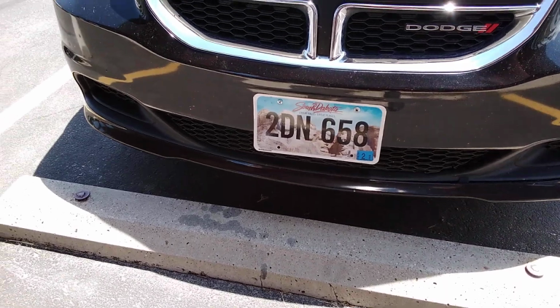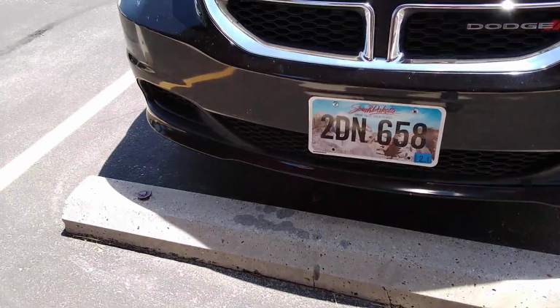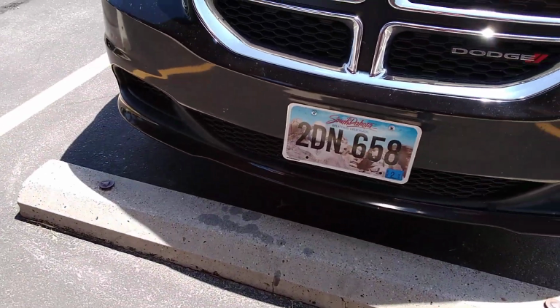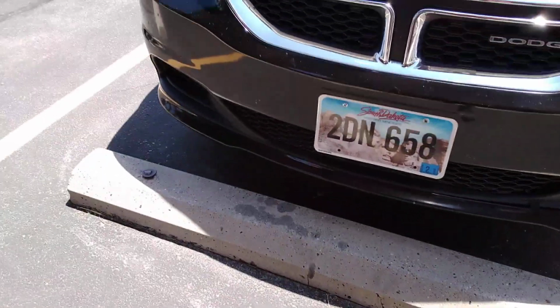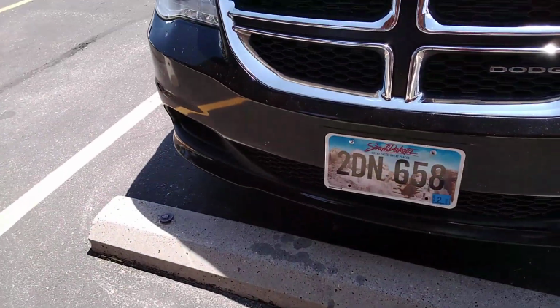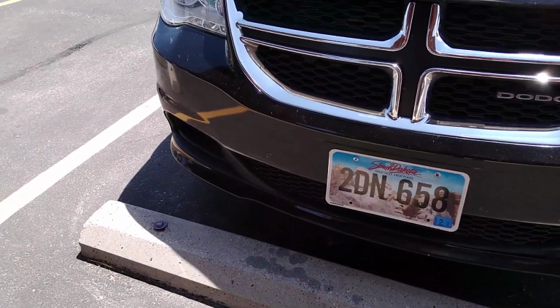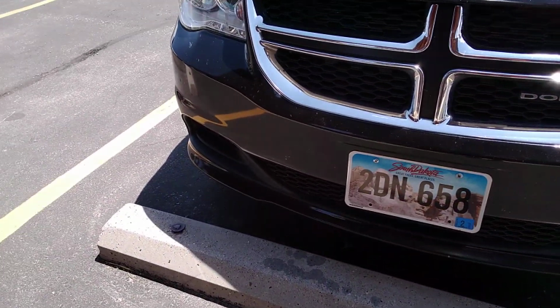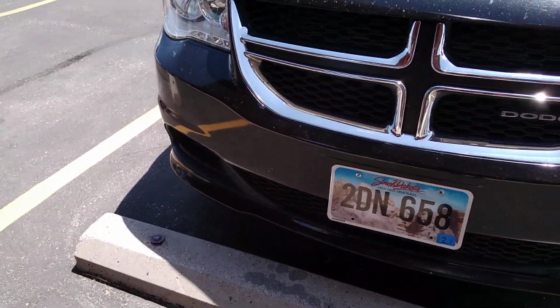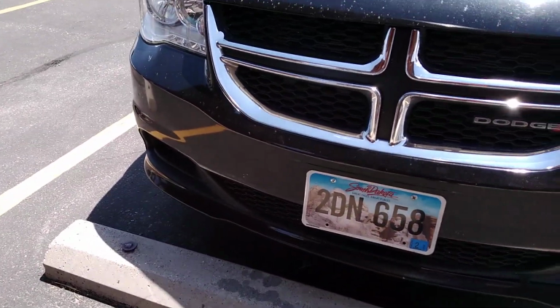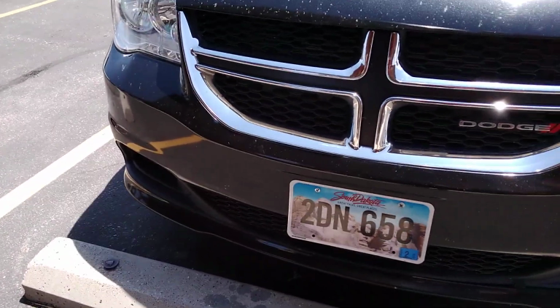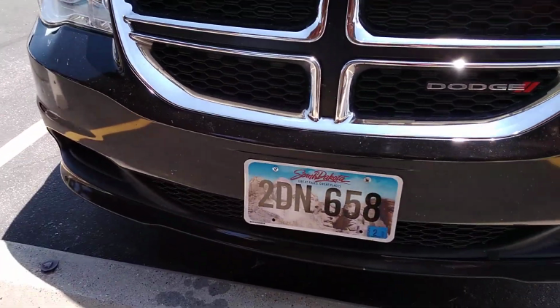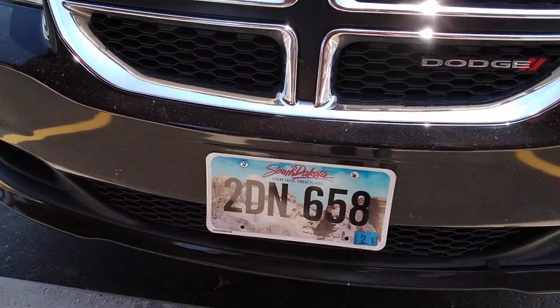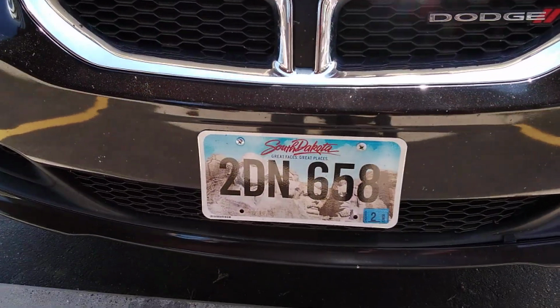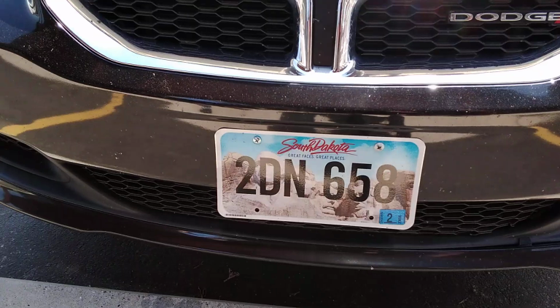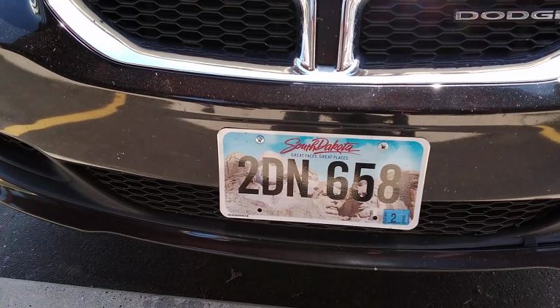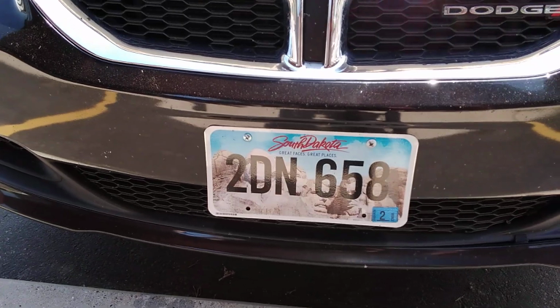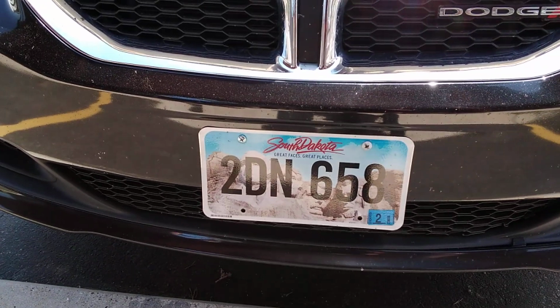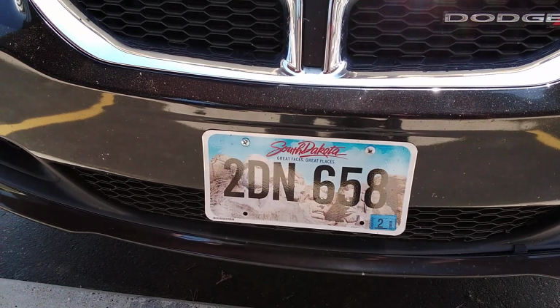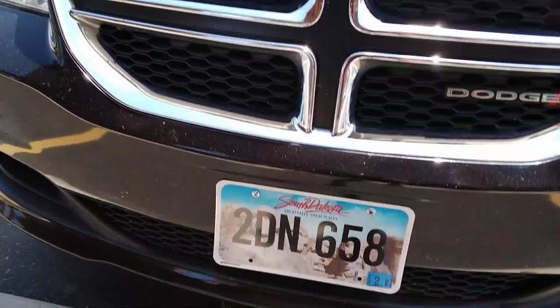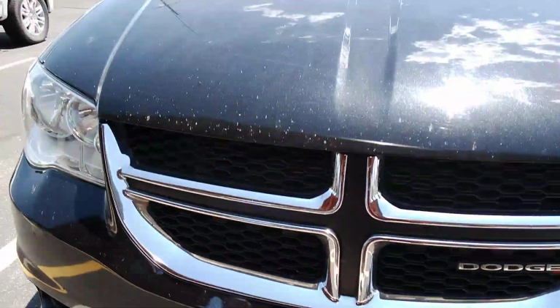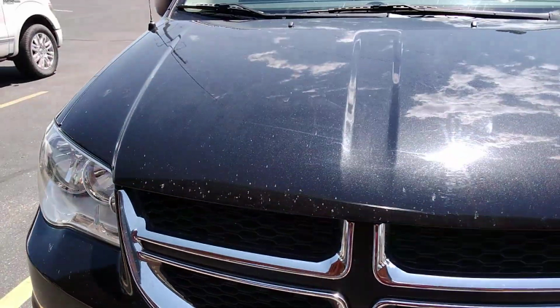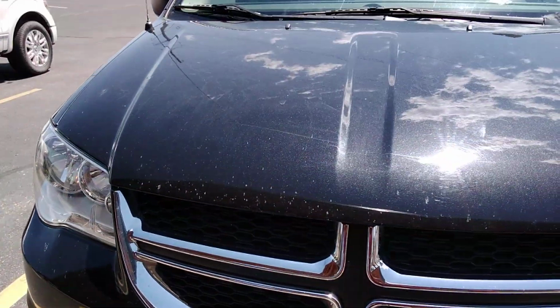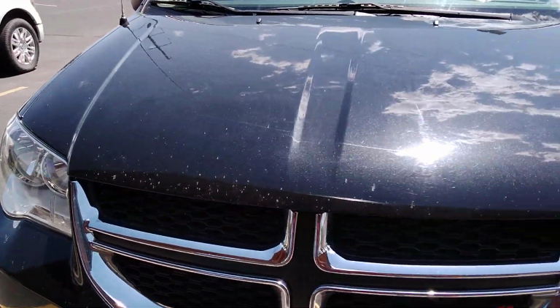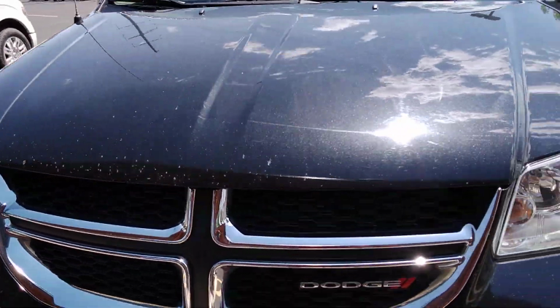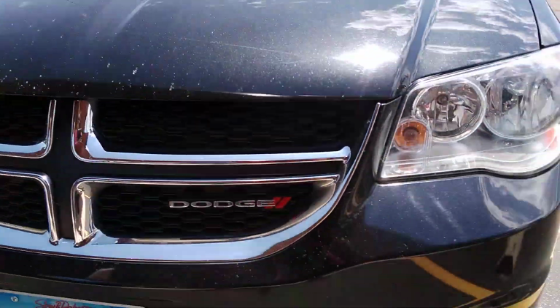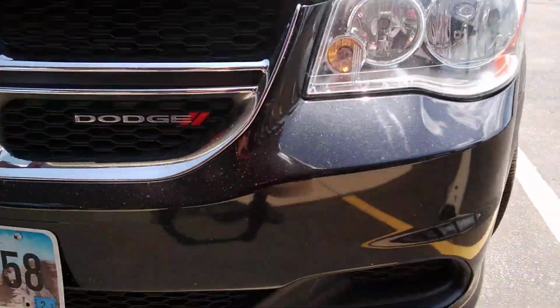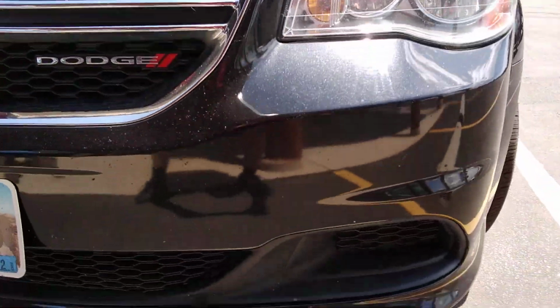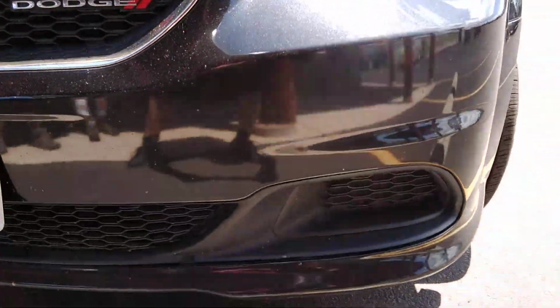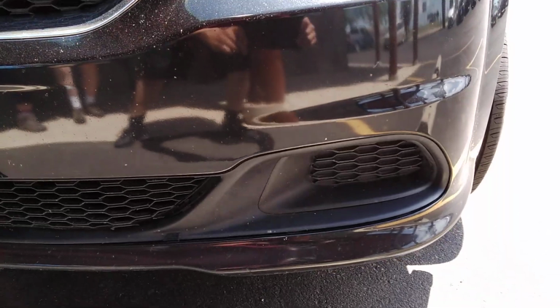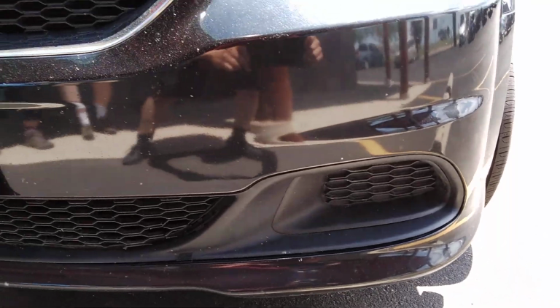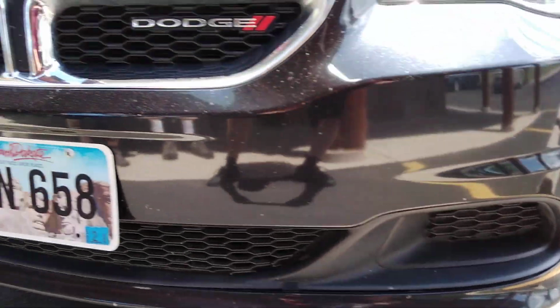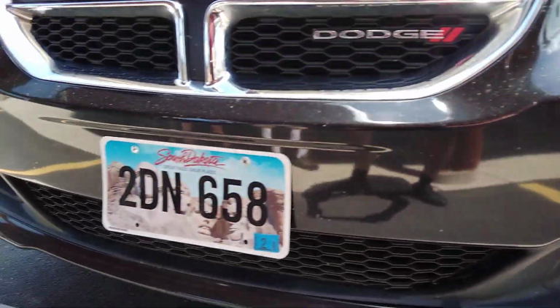I'll take another one of the next video, folks. This is 2DN658, a black Dodge Van Carry Van. Get in front of it real good here.